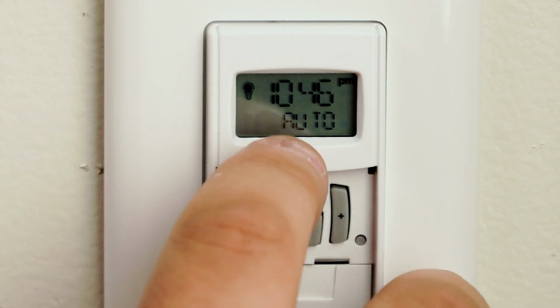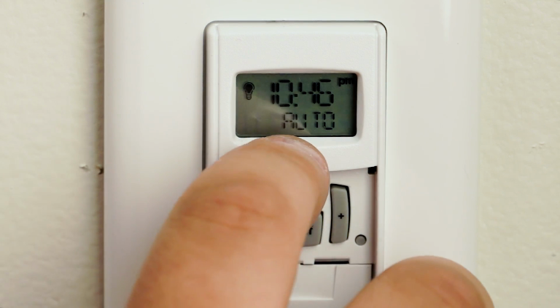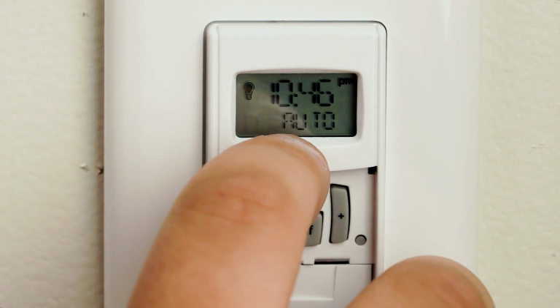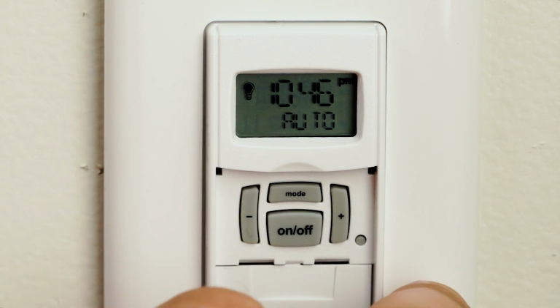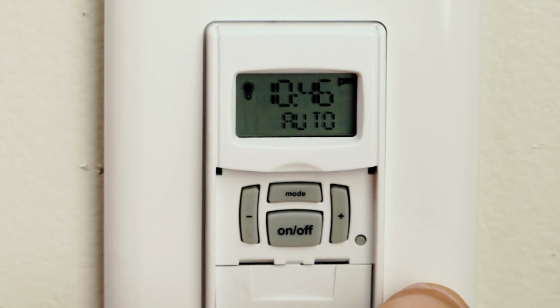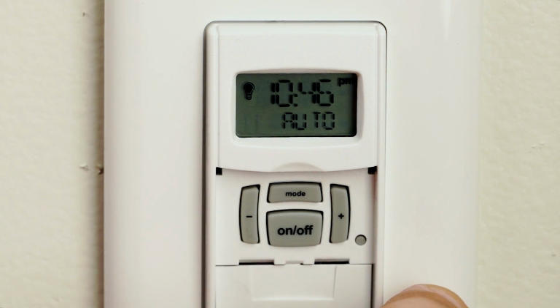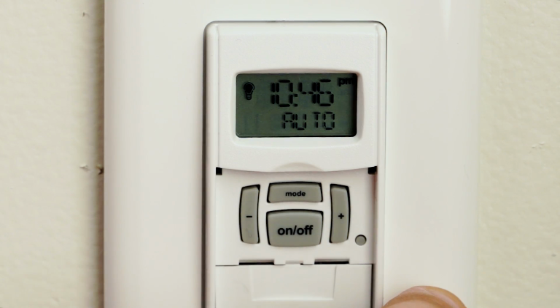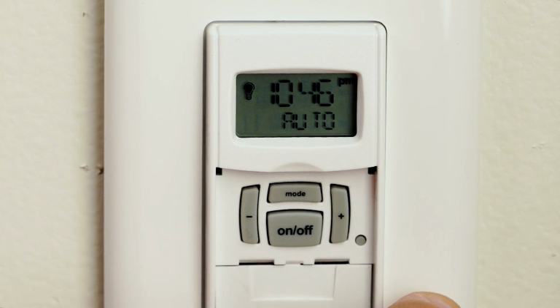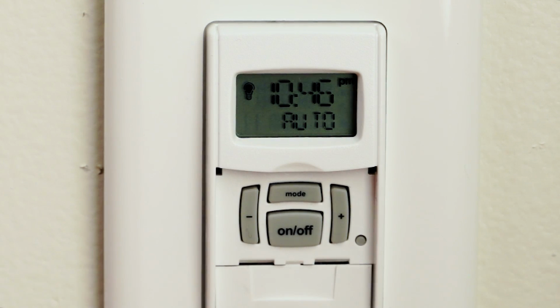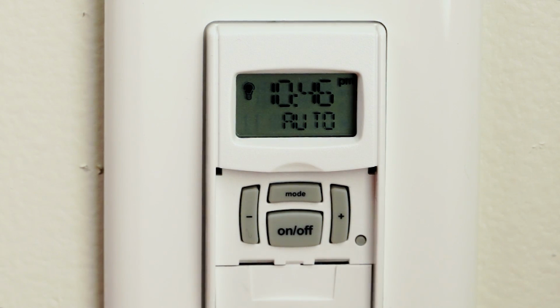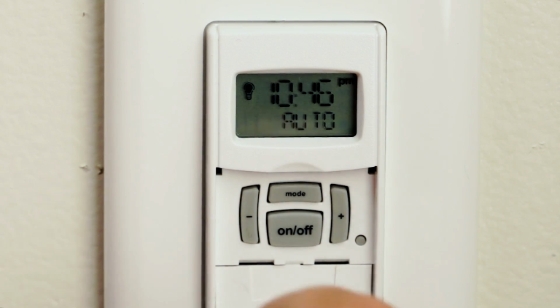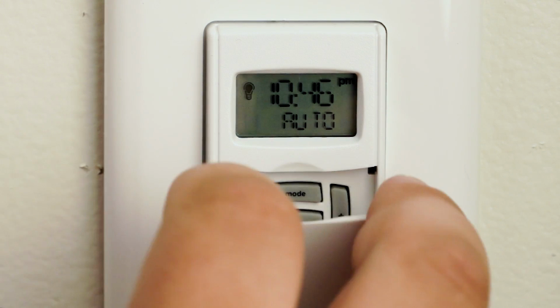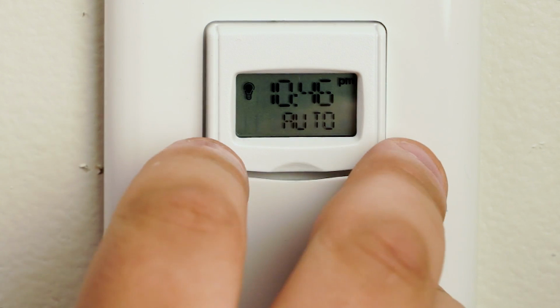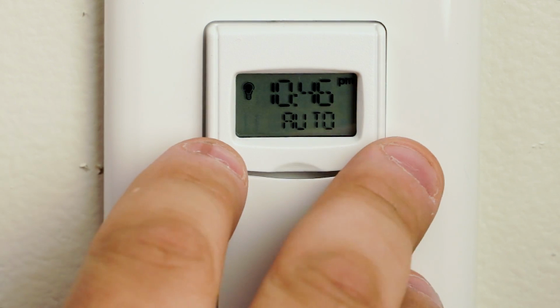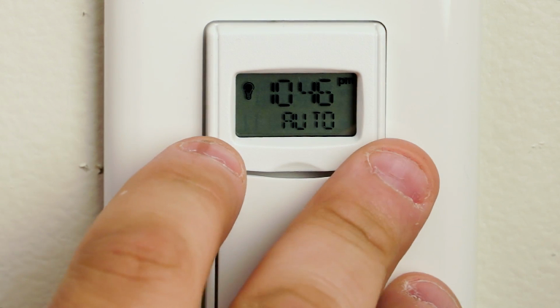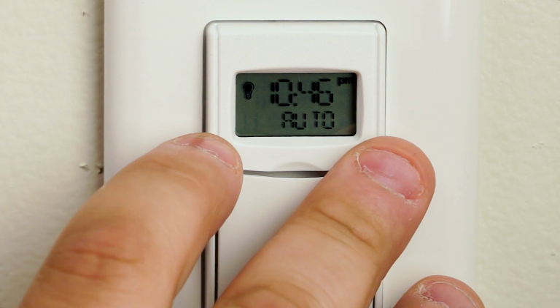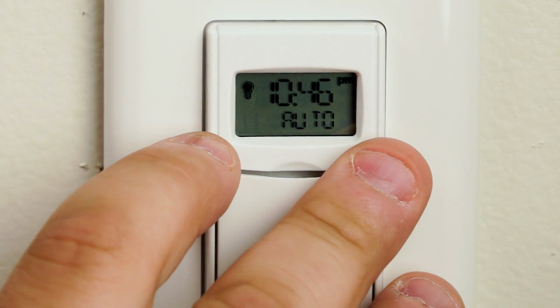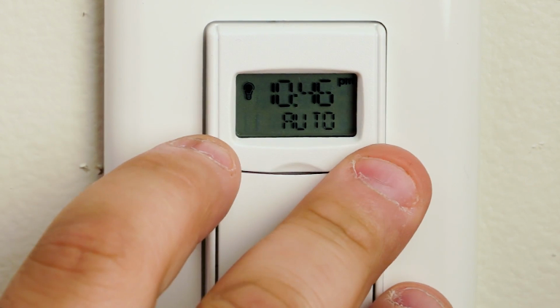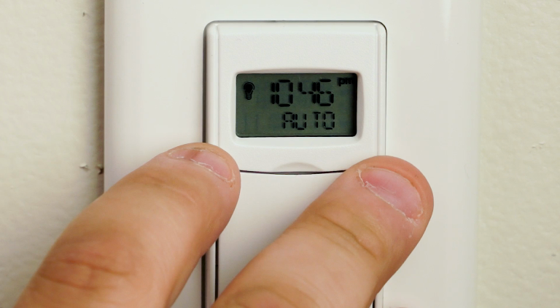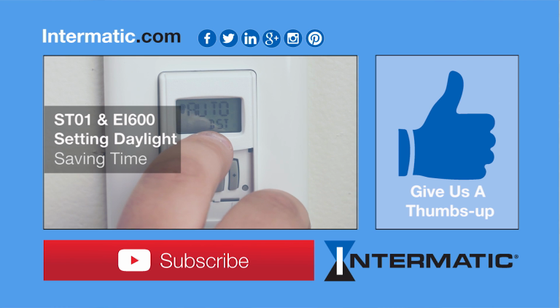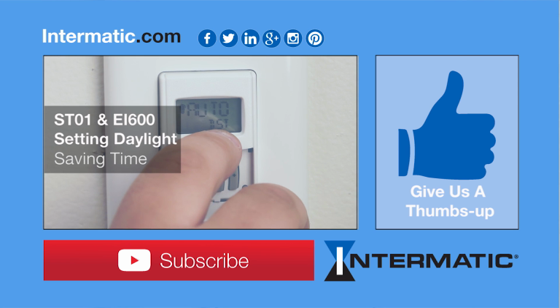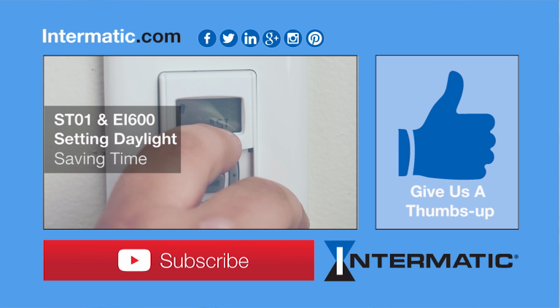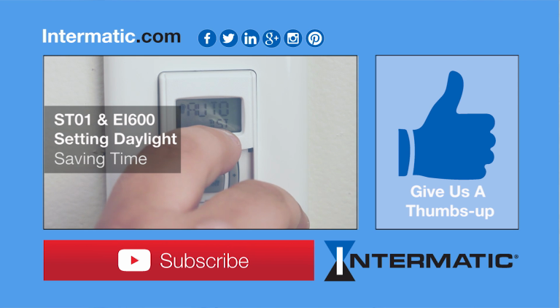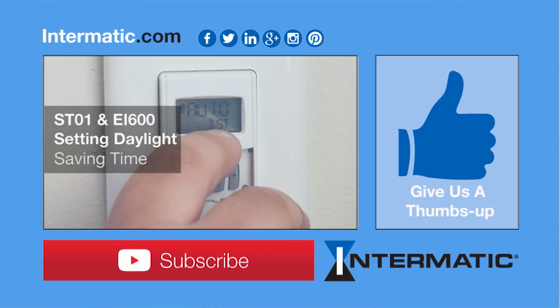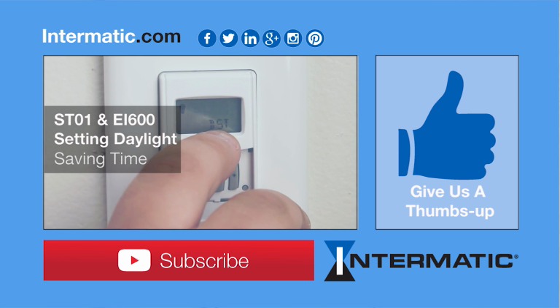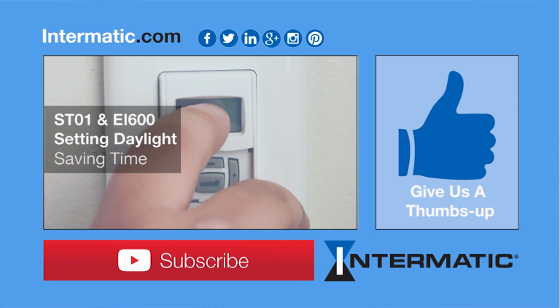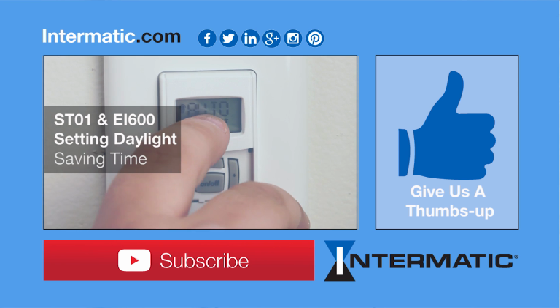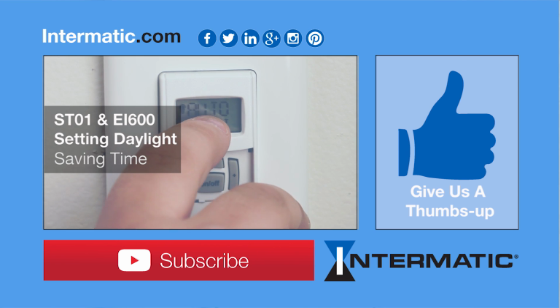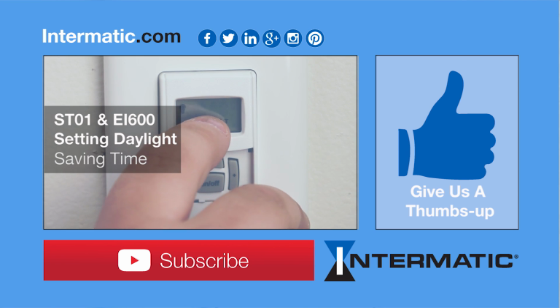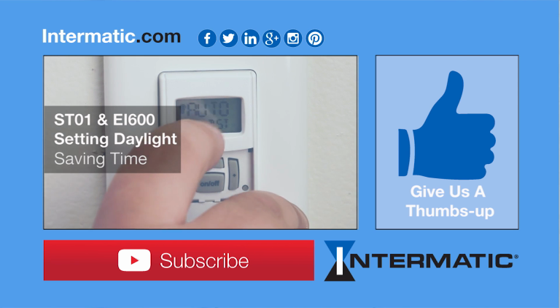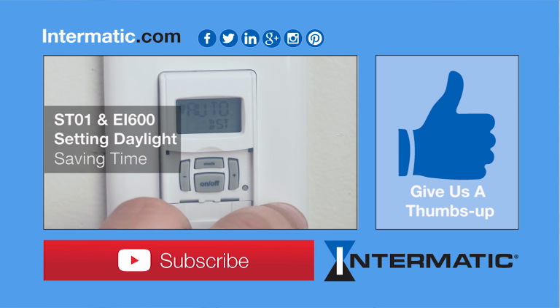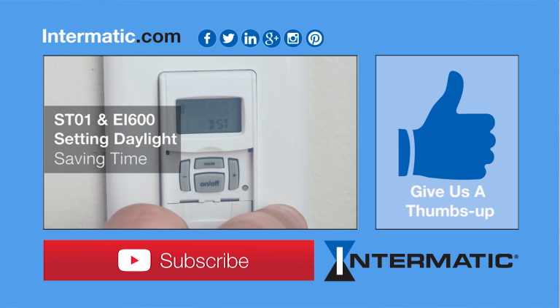Hit the mode button once and it'll get you right back to auto. Close the flap and you're good to go. Thanks for watching — you can leave your comment below.